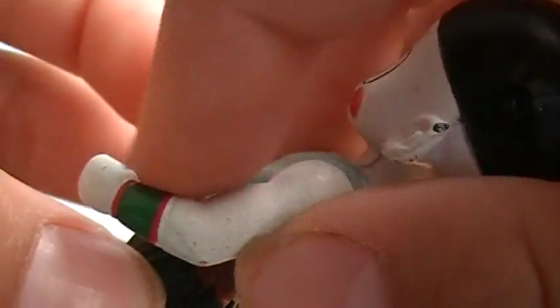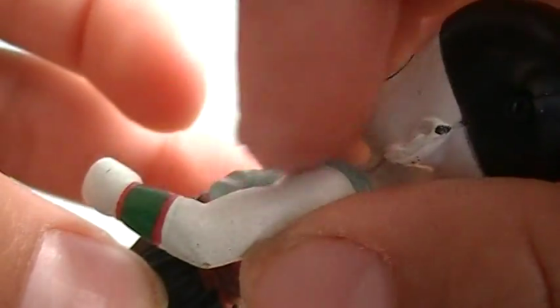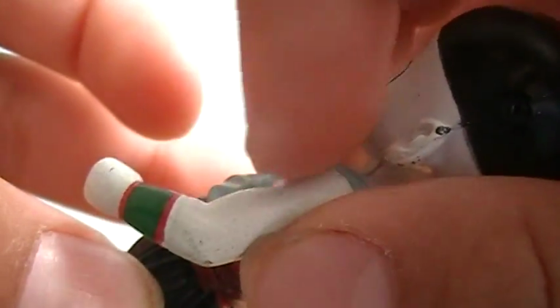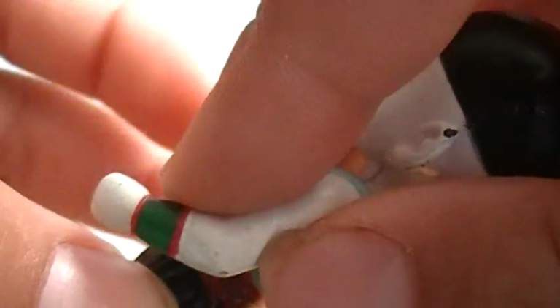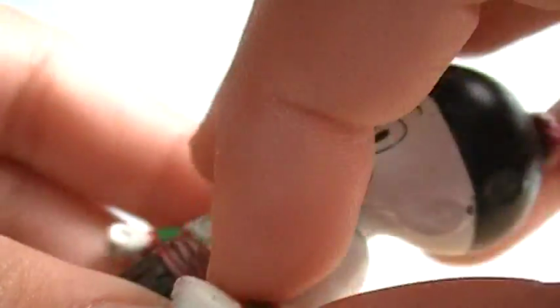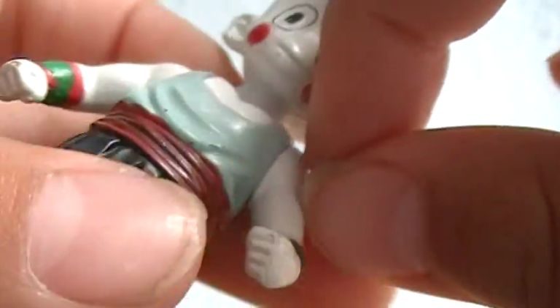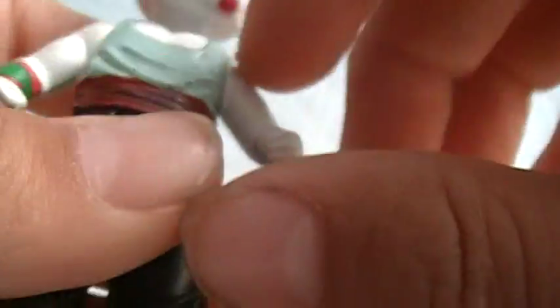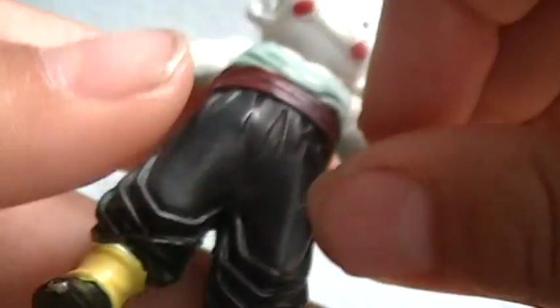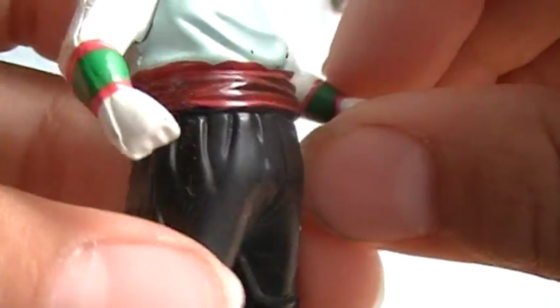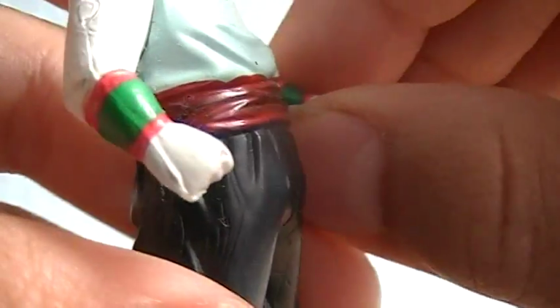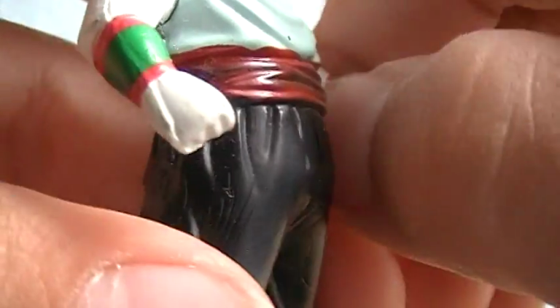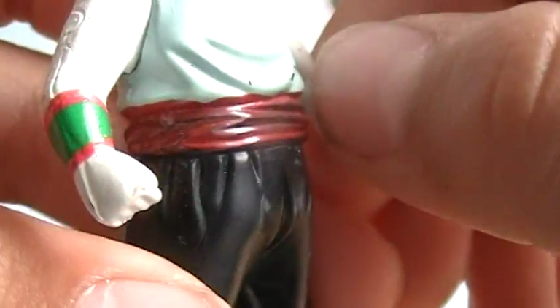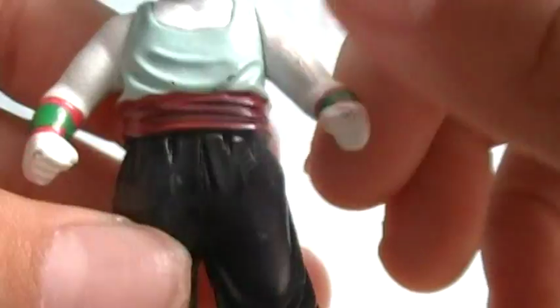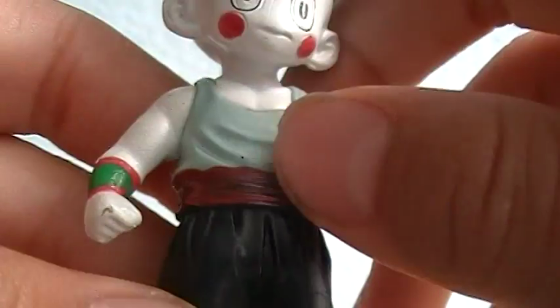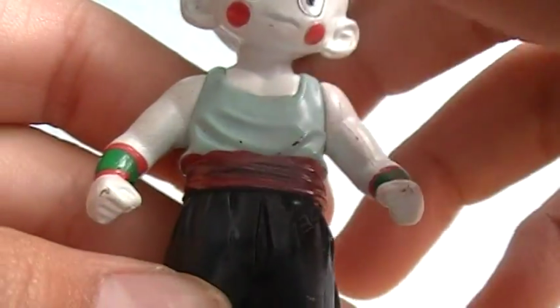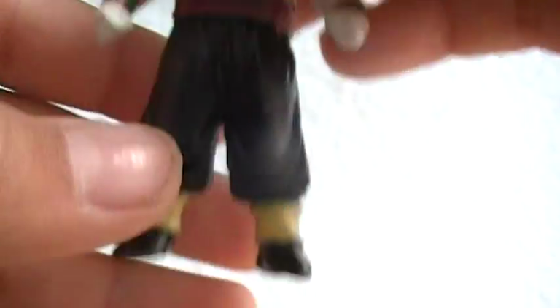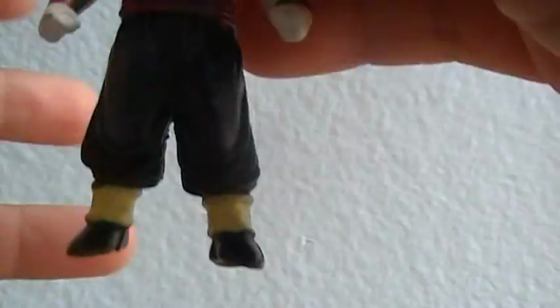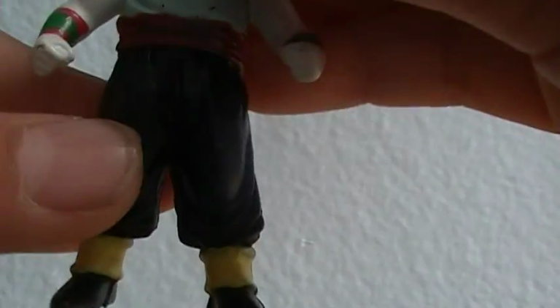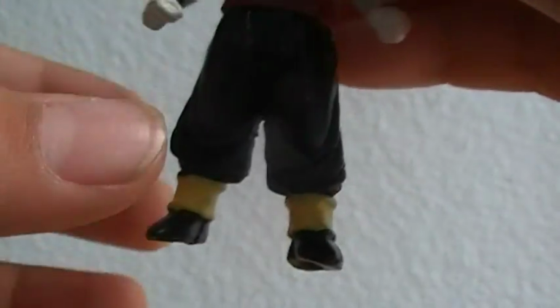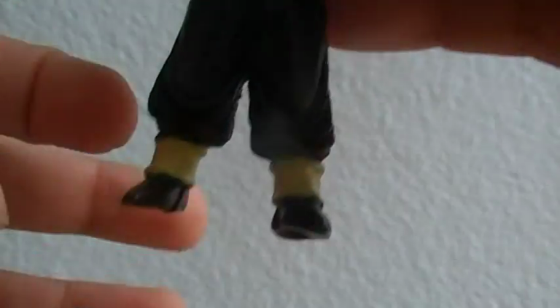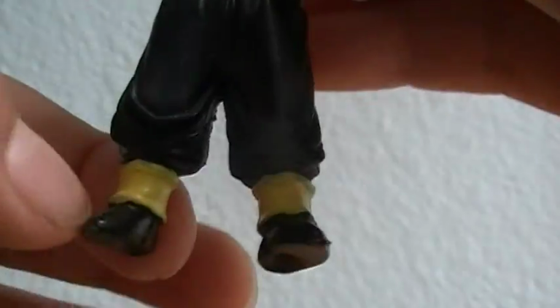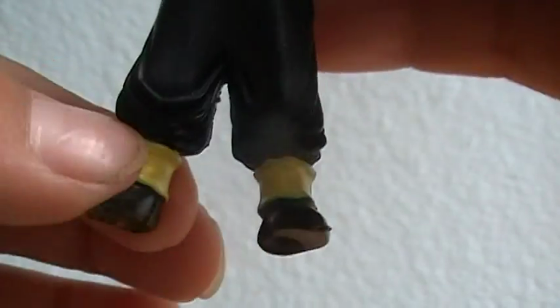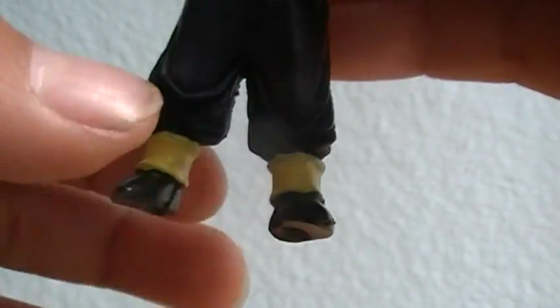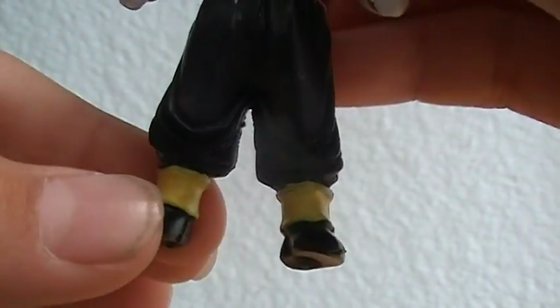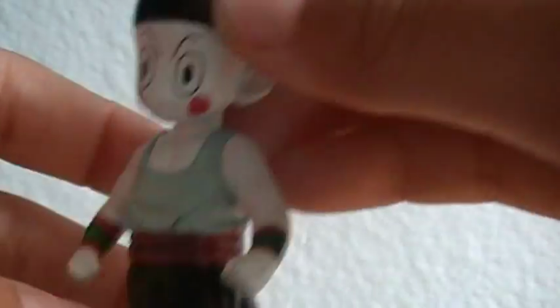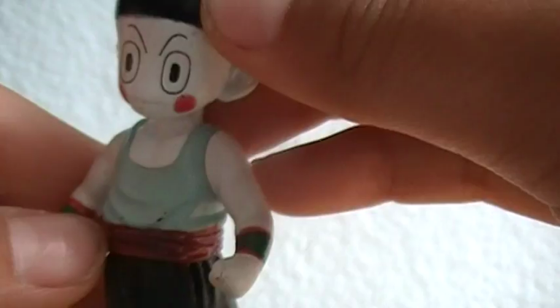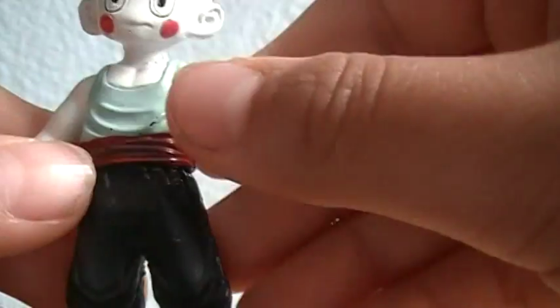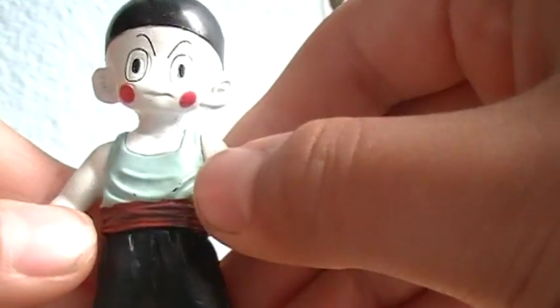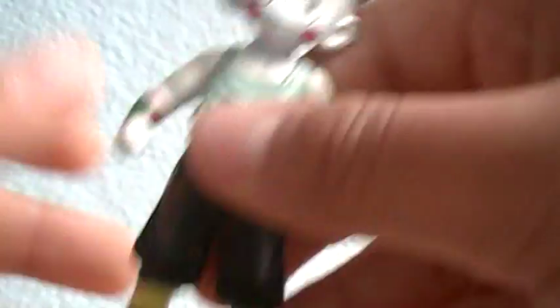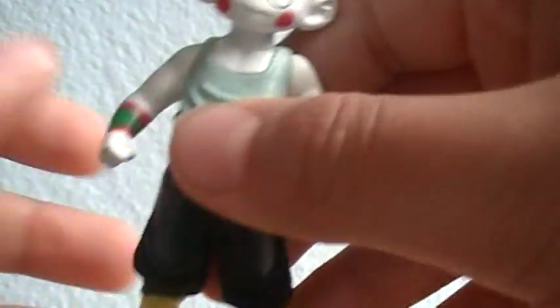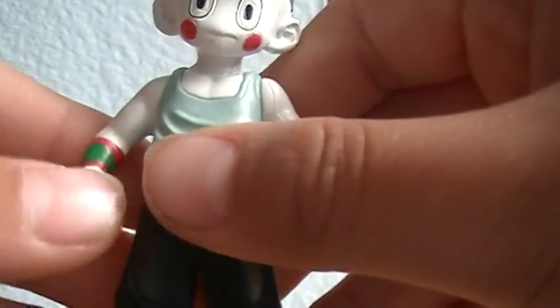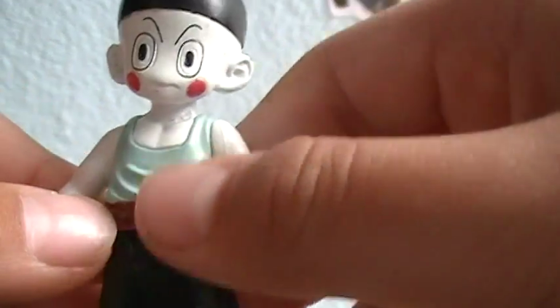Not really noticeable. Some wristbands, his belt, his black pants, yellow socks, and black shoes. That's basically much it.